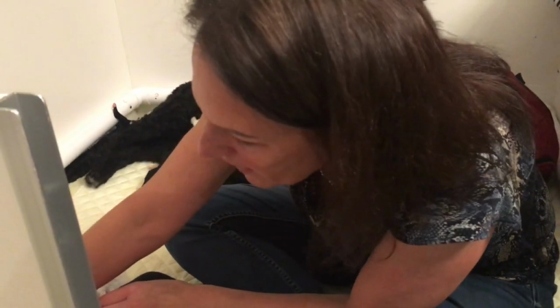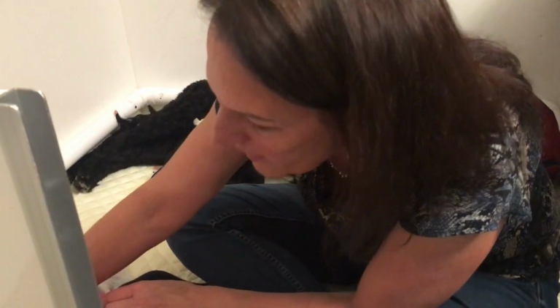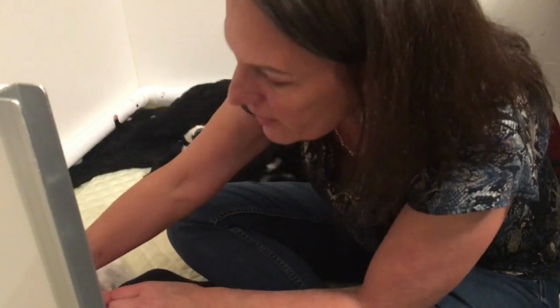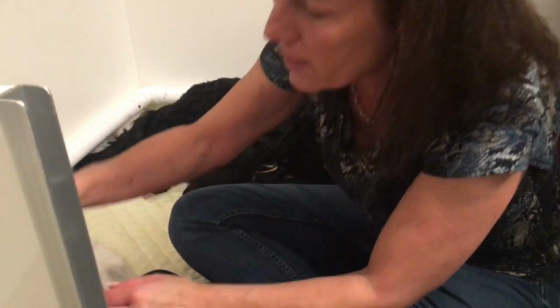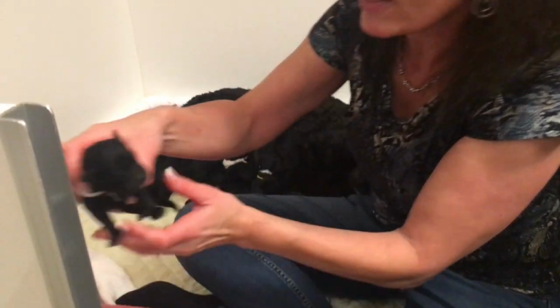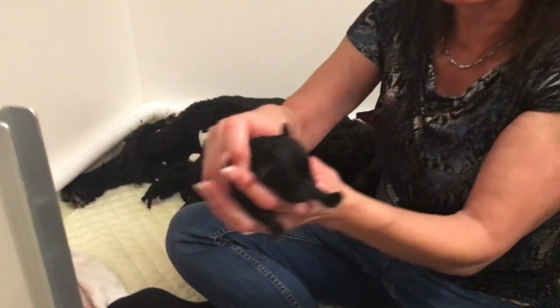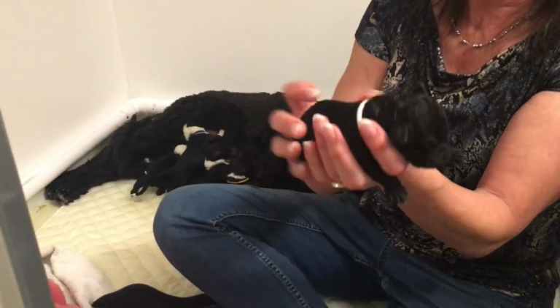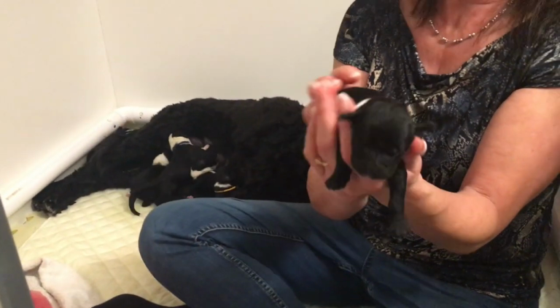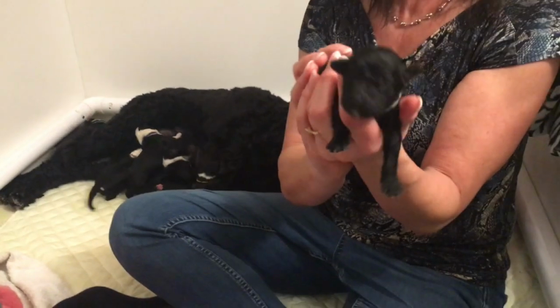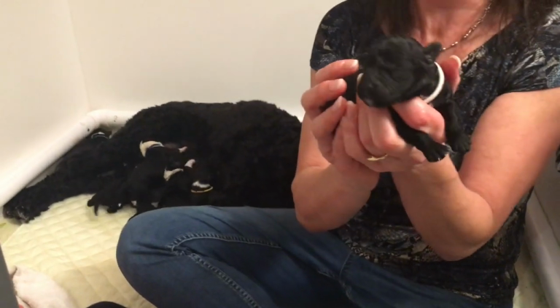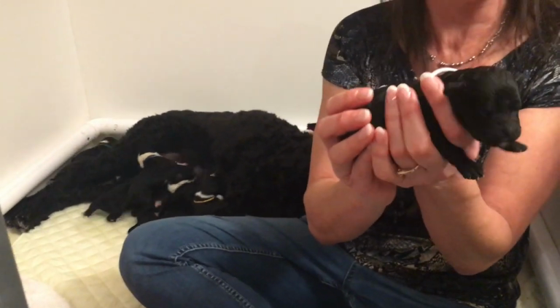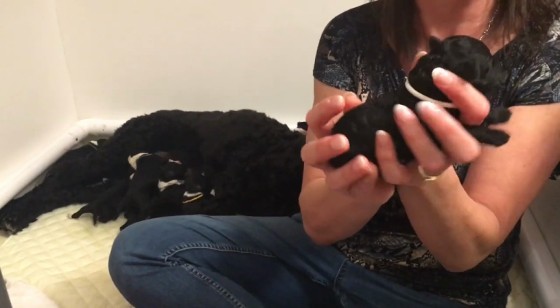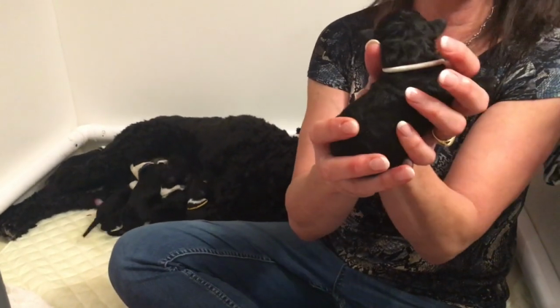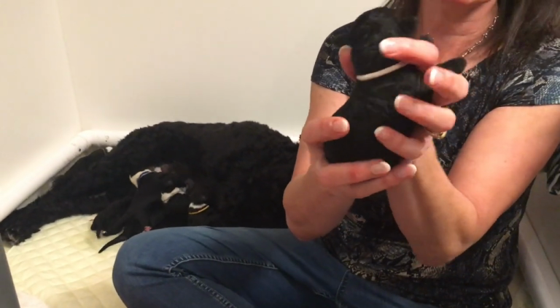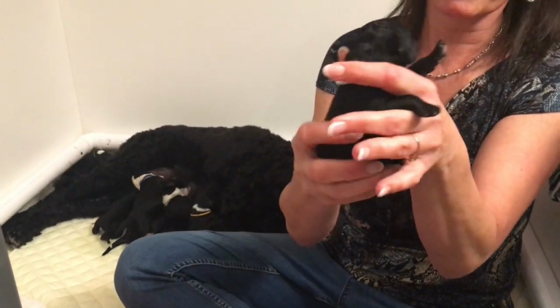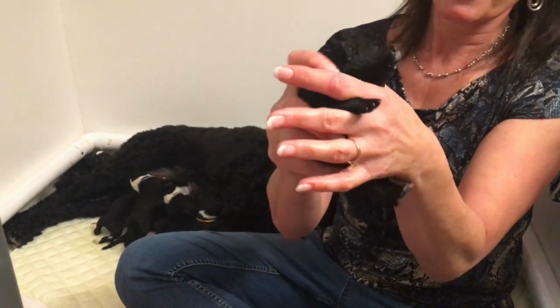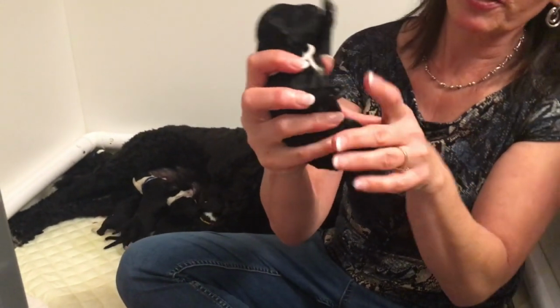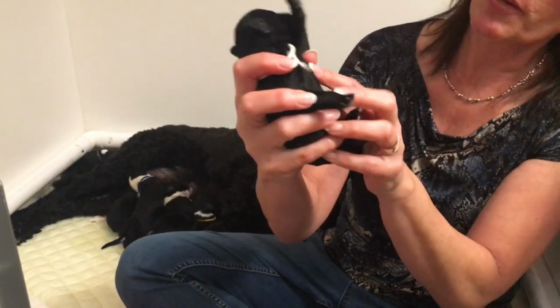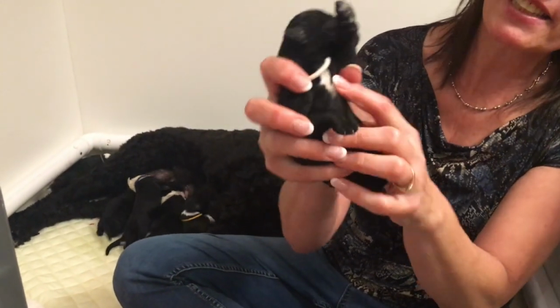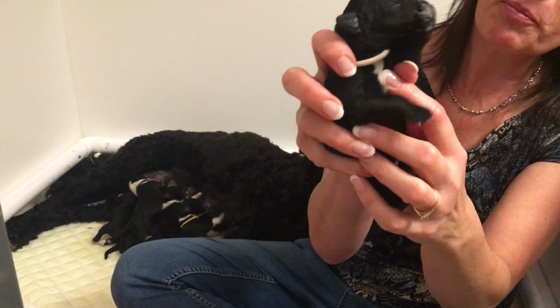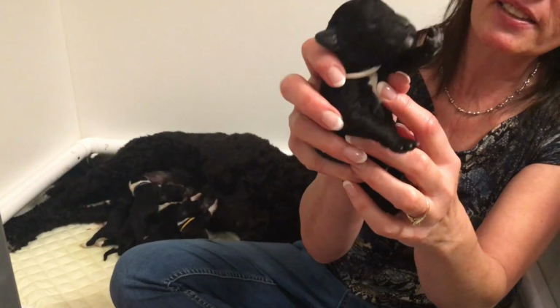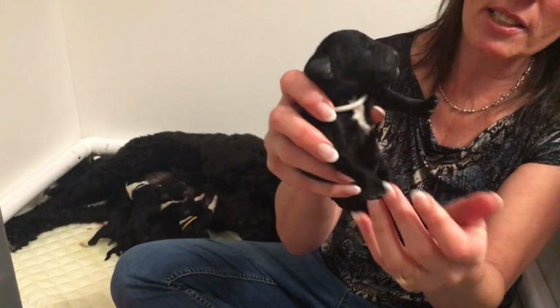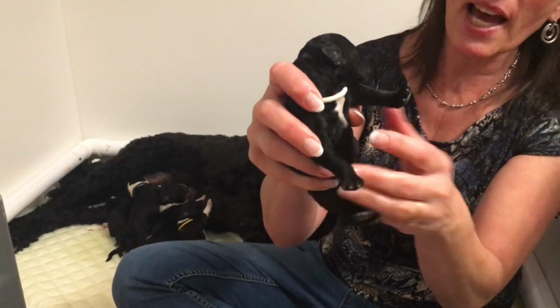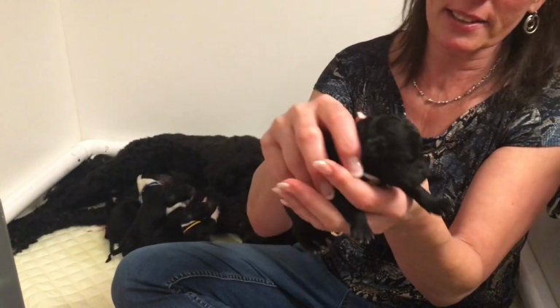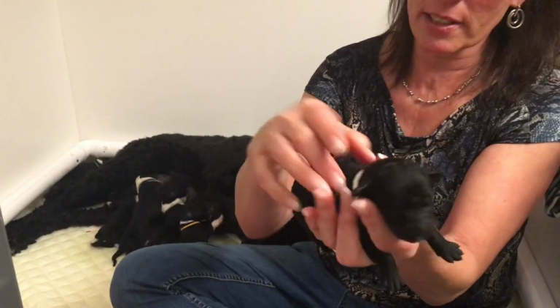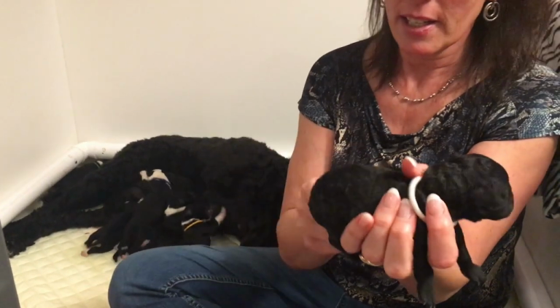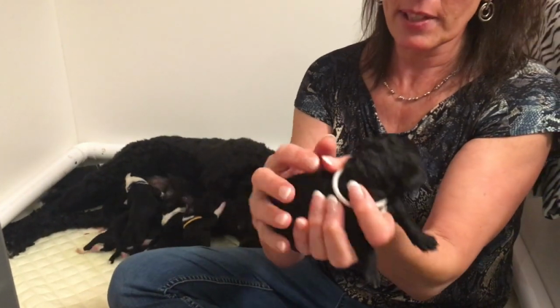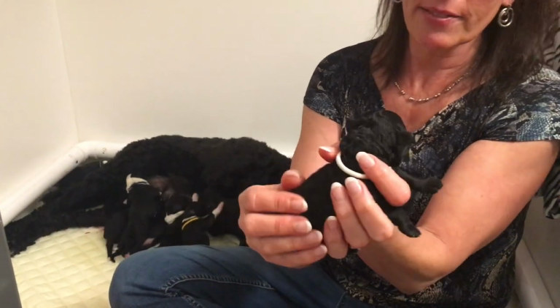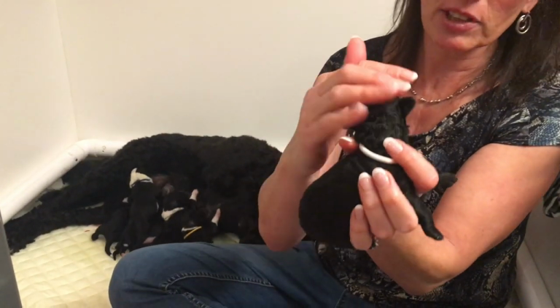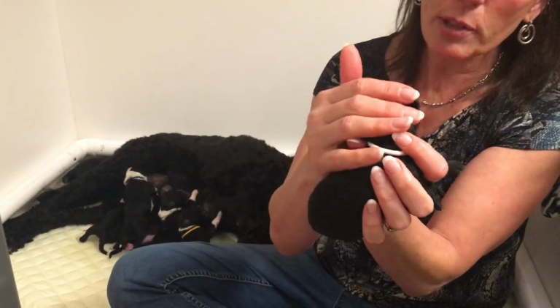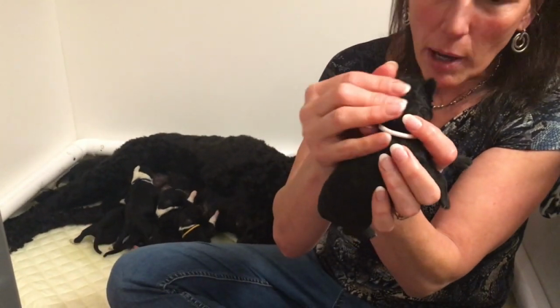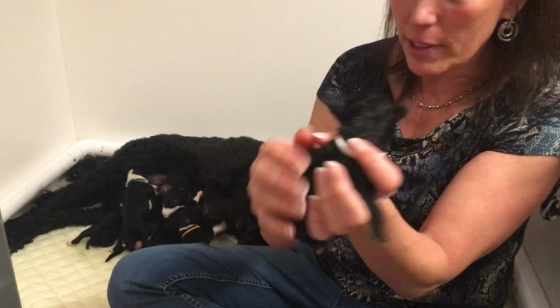And here is Snow White. So Snow White is all black — she has a white collar, so she's Snow White with just a little bit. She's the blackest one that we have, so she's the most like her mom that way.